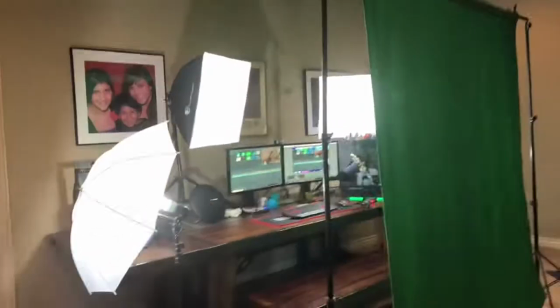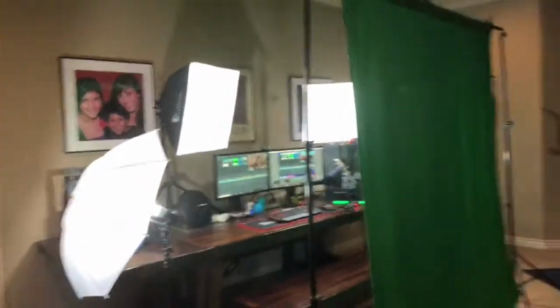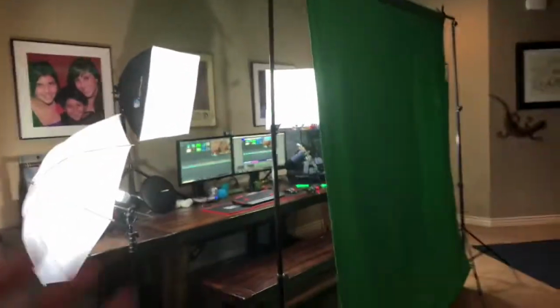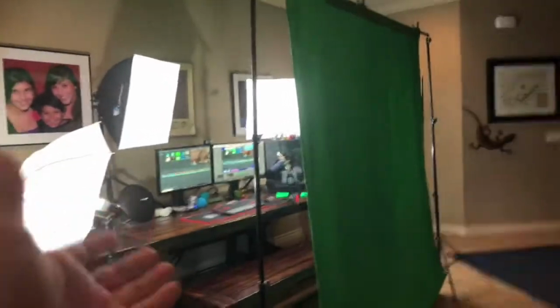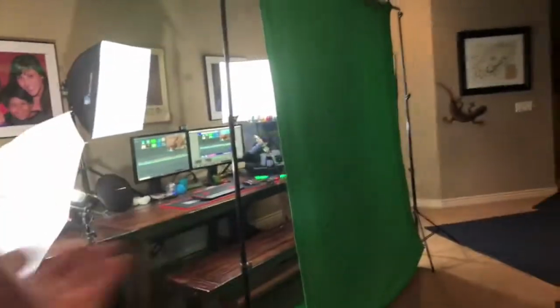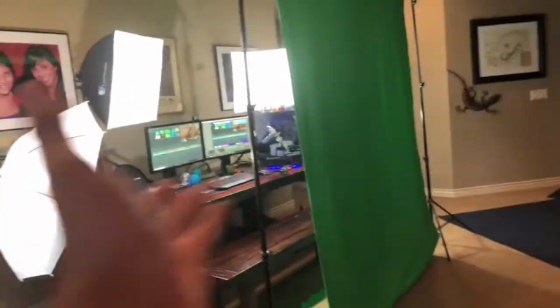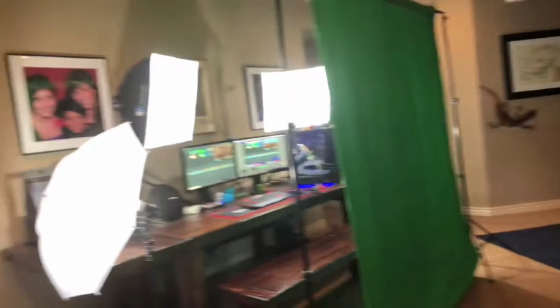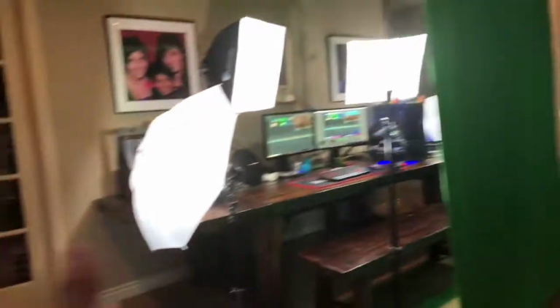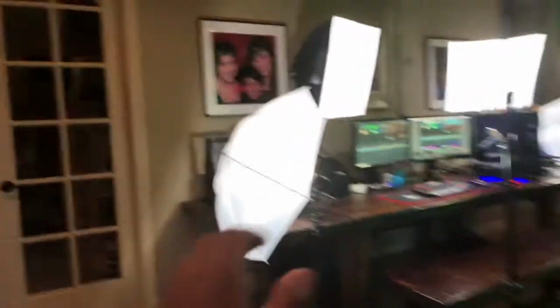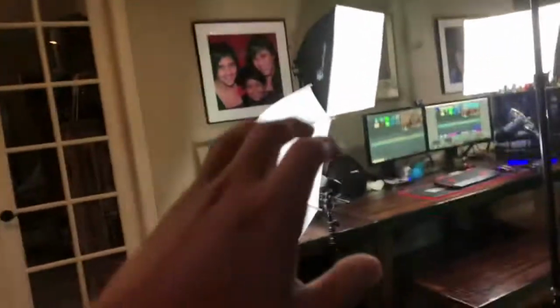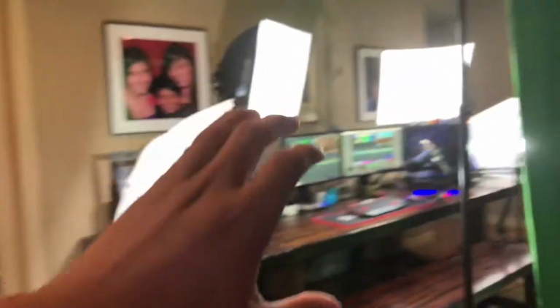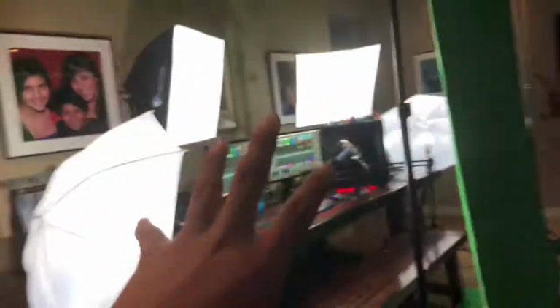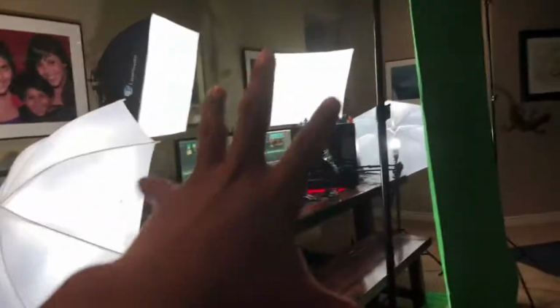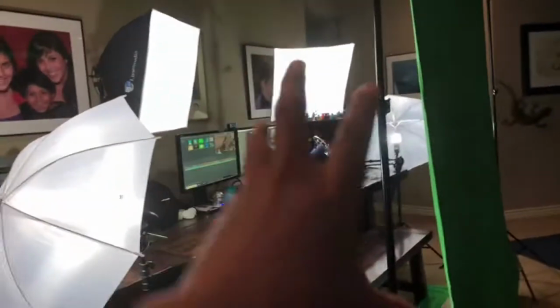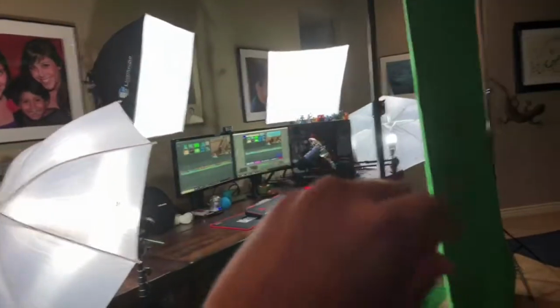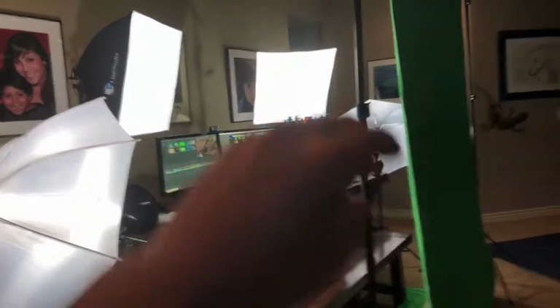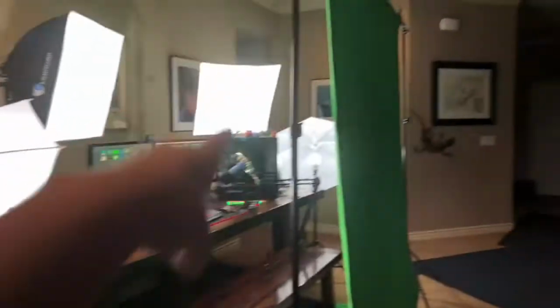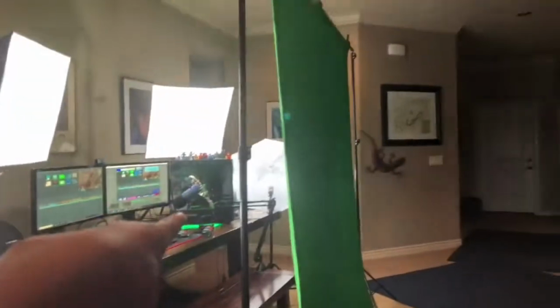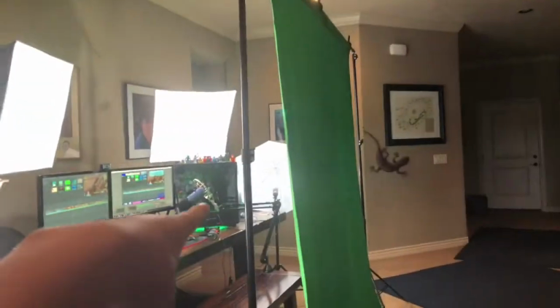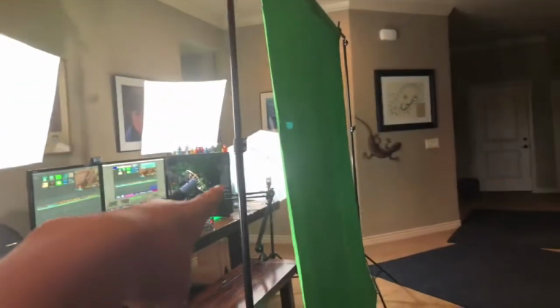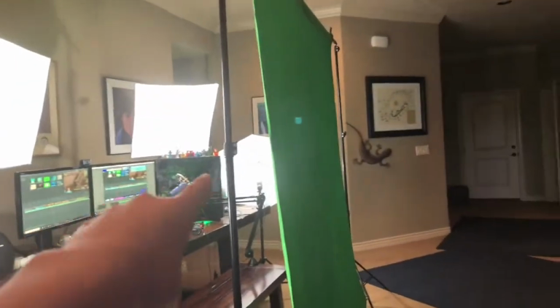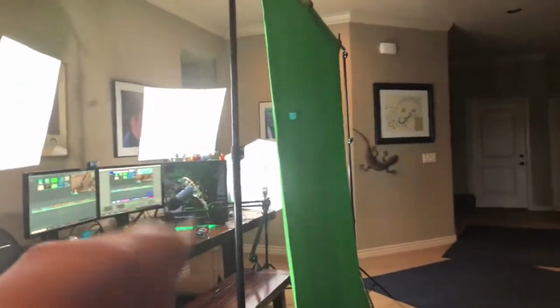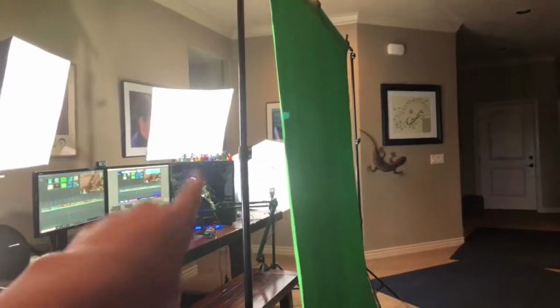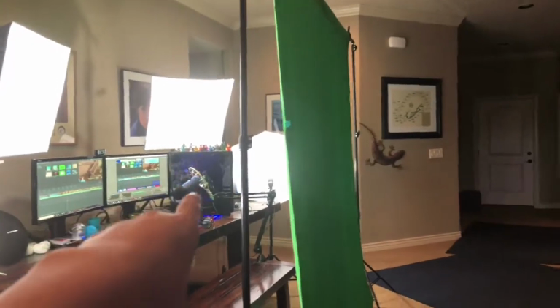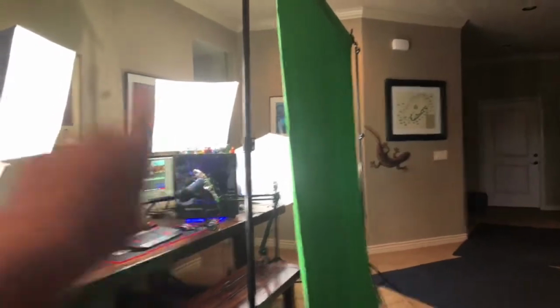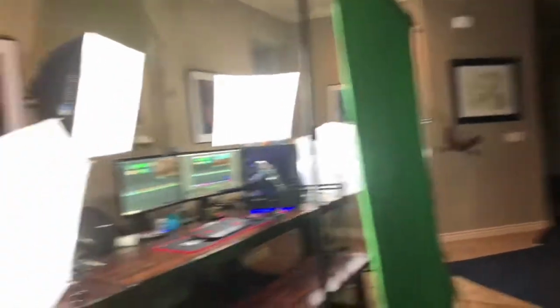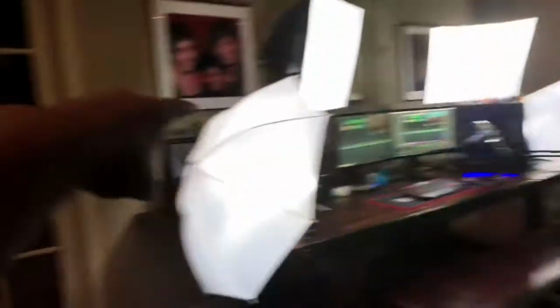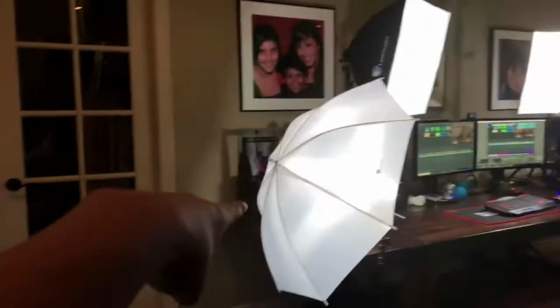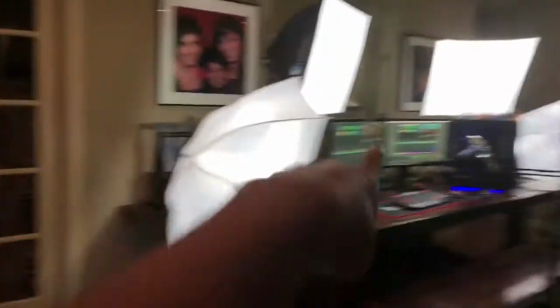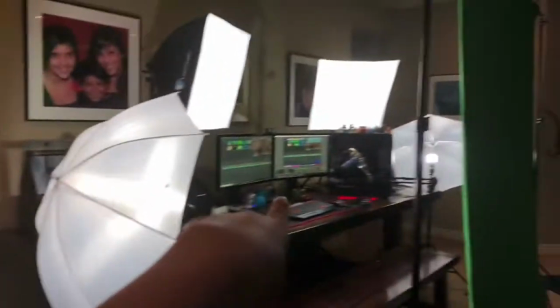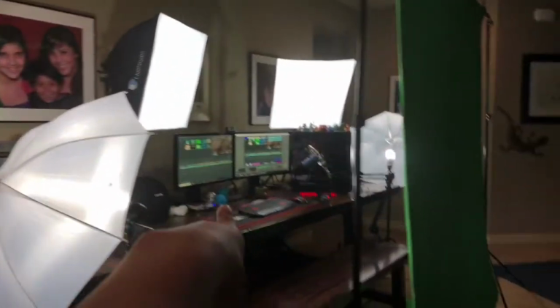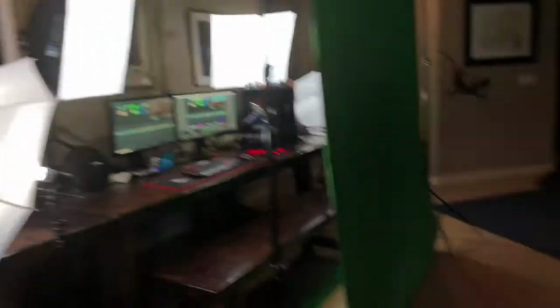So here it is right here. Basically how we're going to be doing this little setup tour — we'll be looking over here, then here, and then we'll save the middle for last.